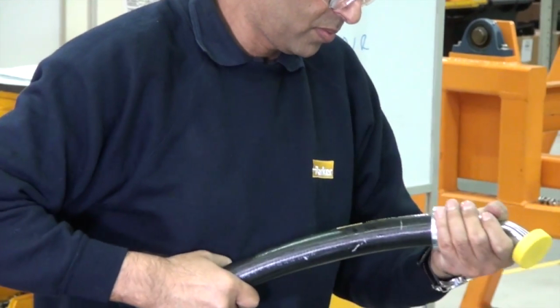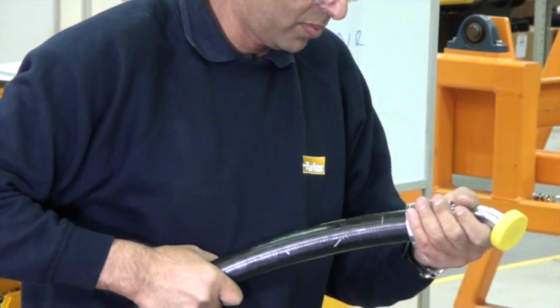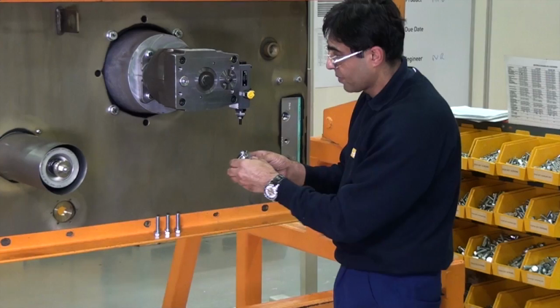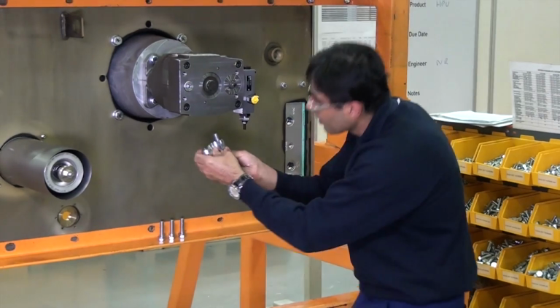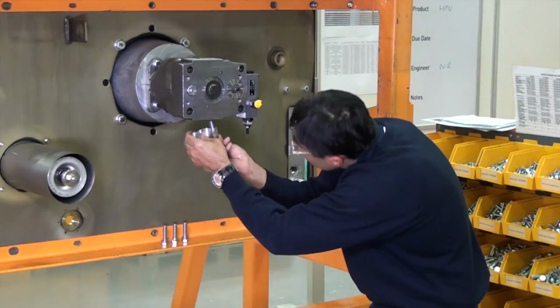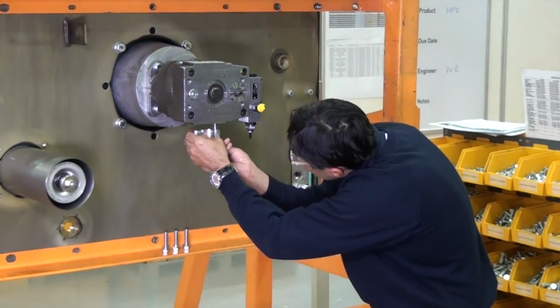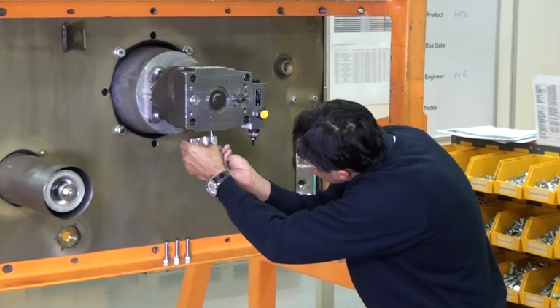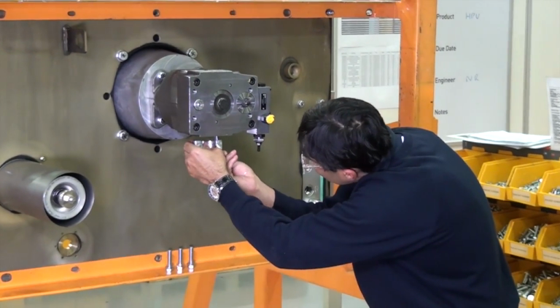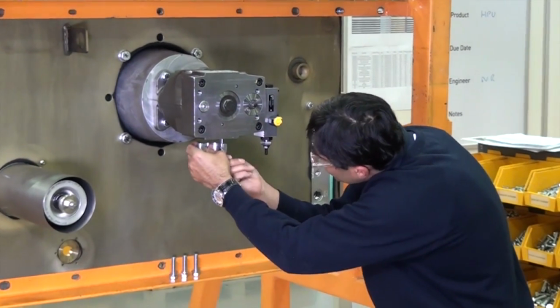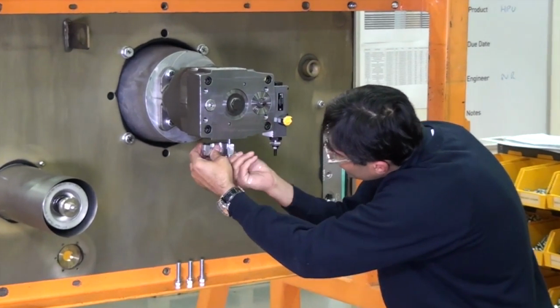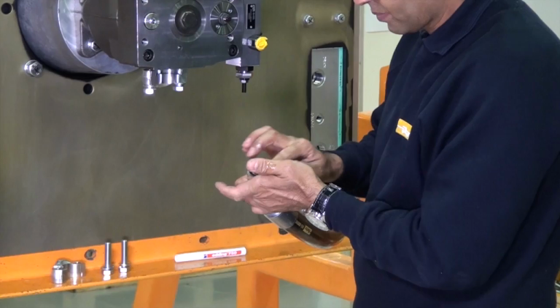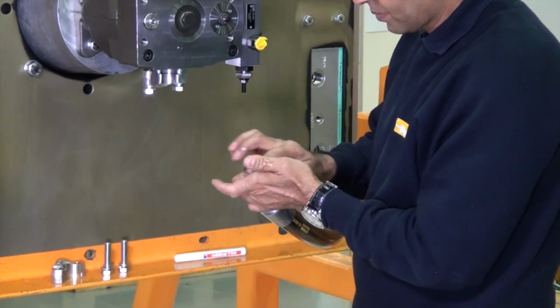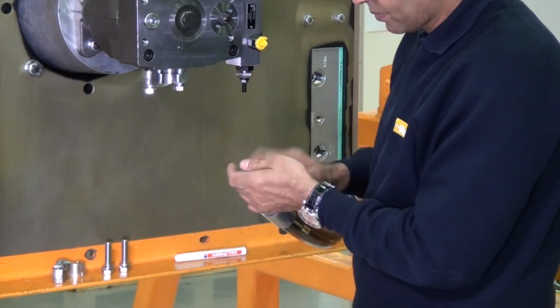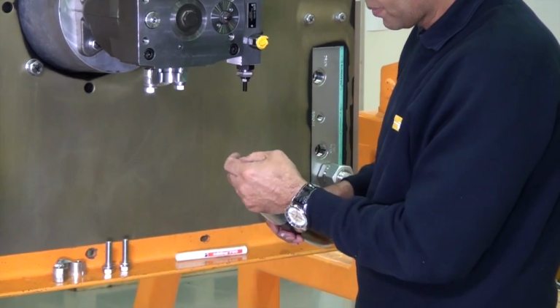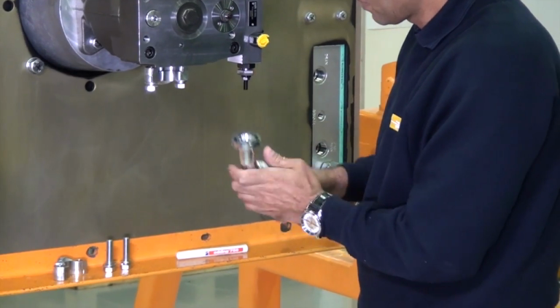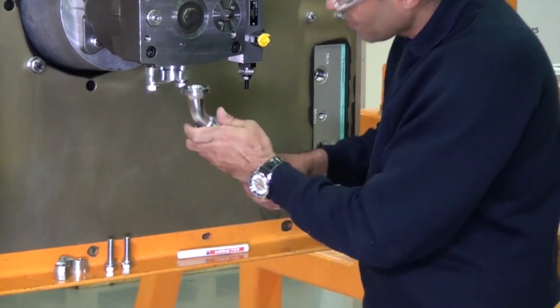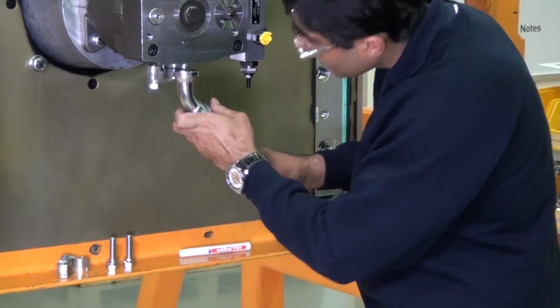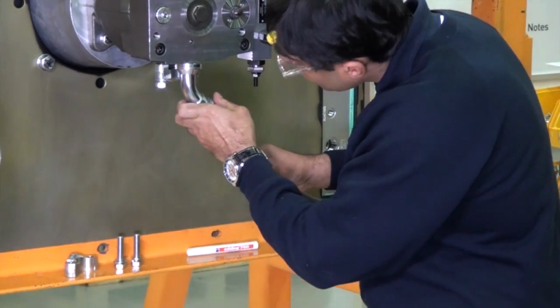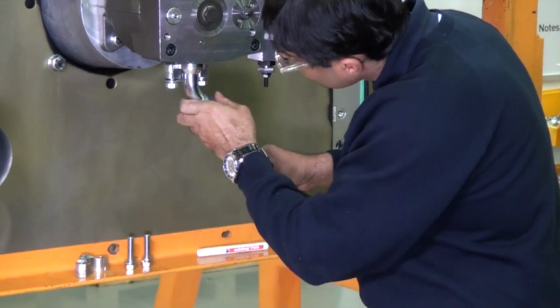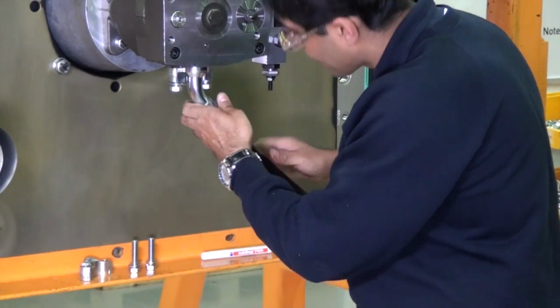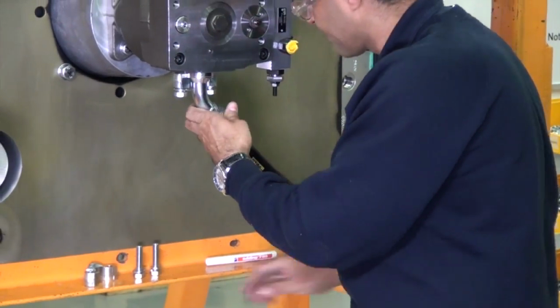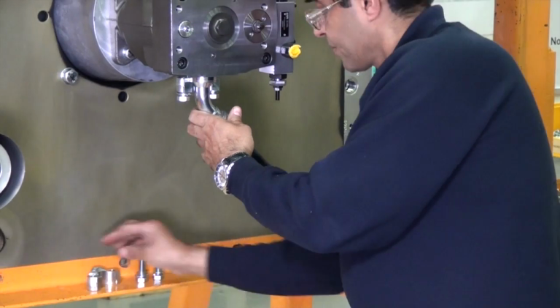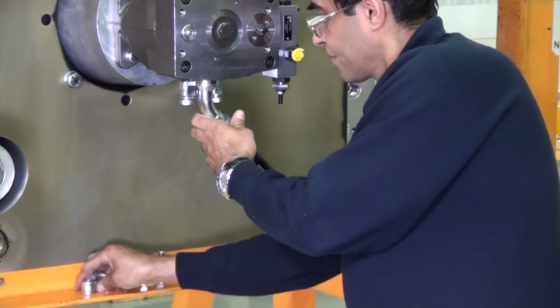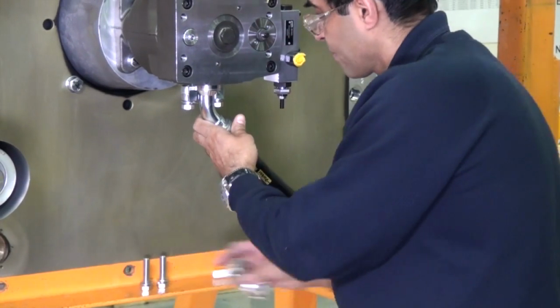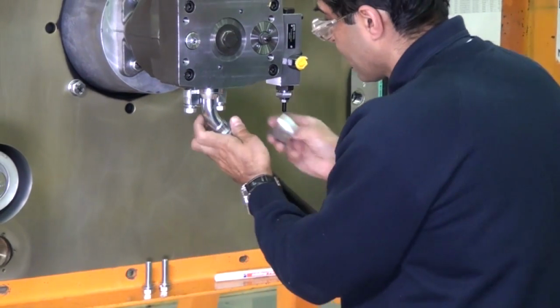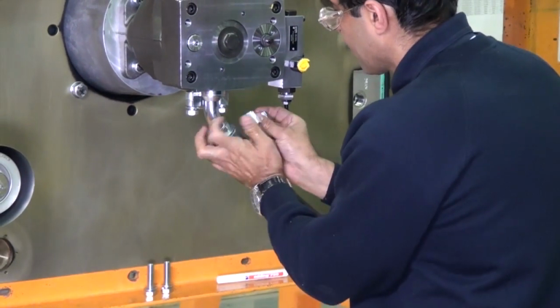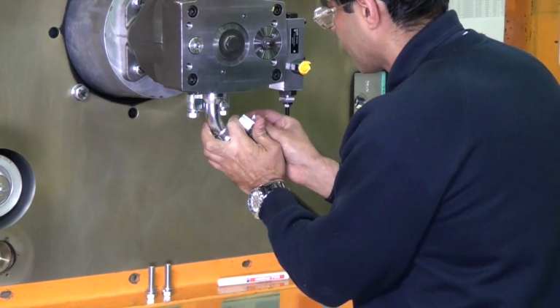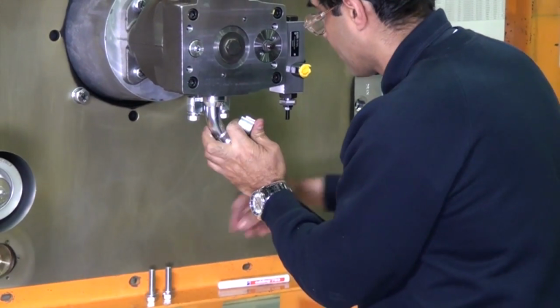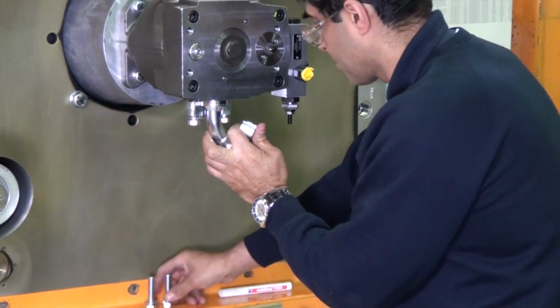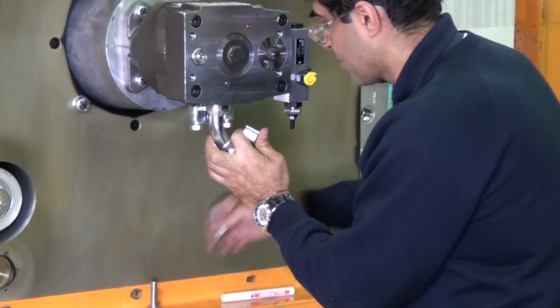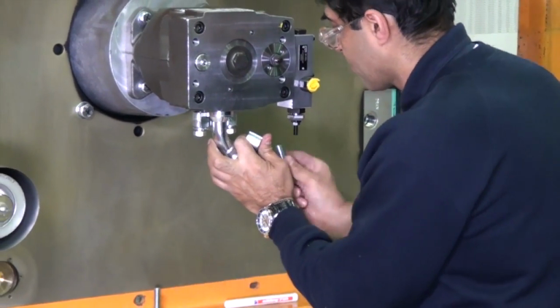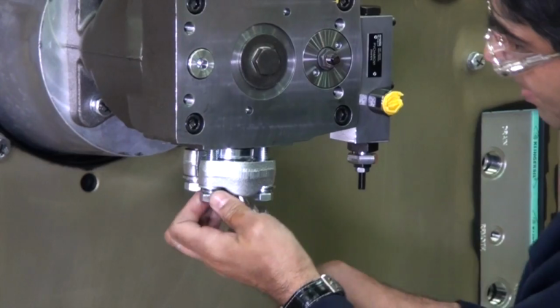Depending on the application, the pumps or pump combination are selected and assembled to ensure high performance over many years through guidance from our highly skilled workforce.